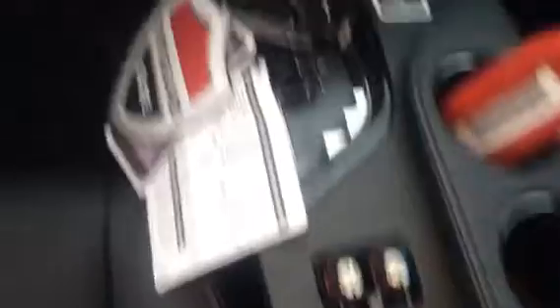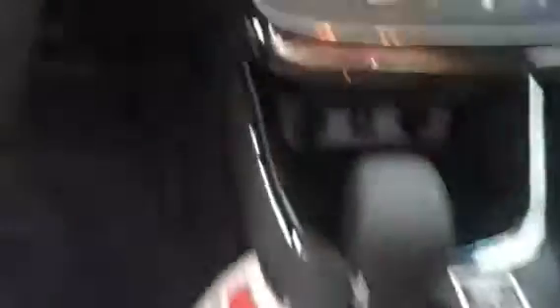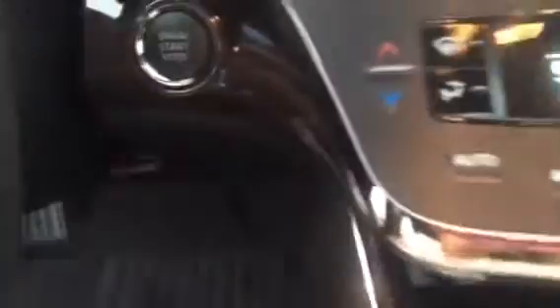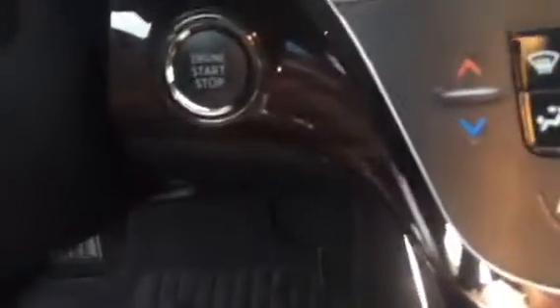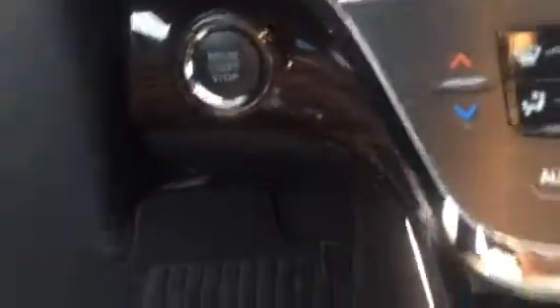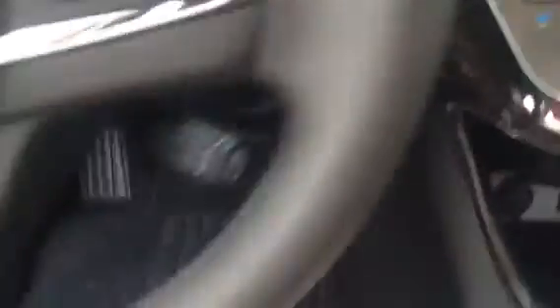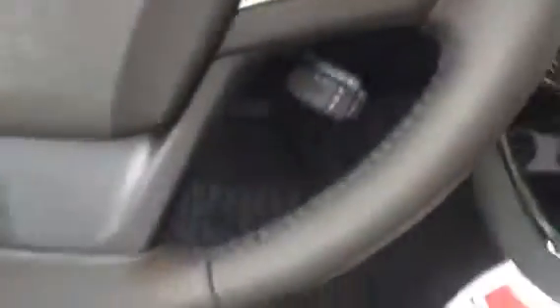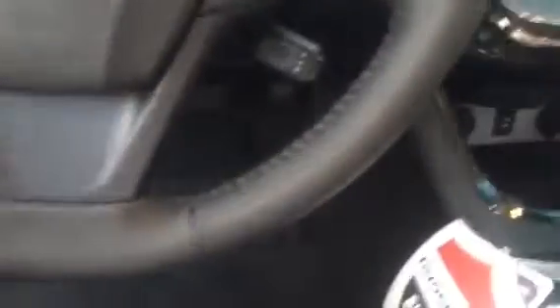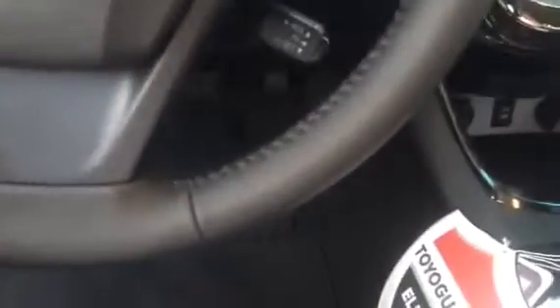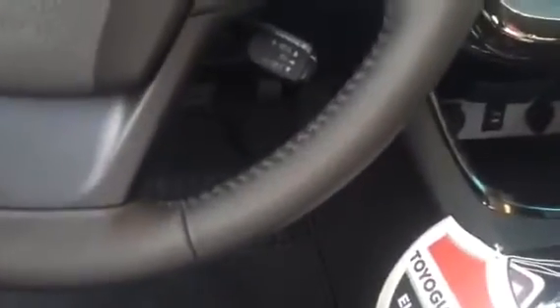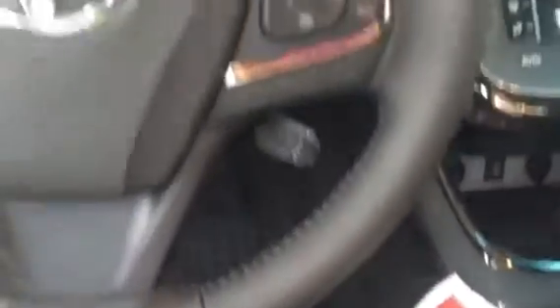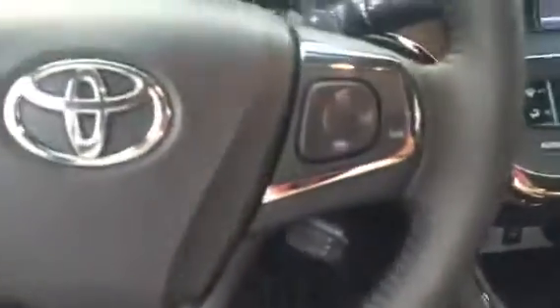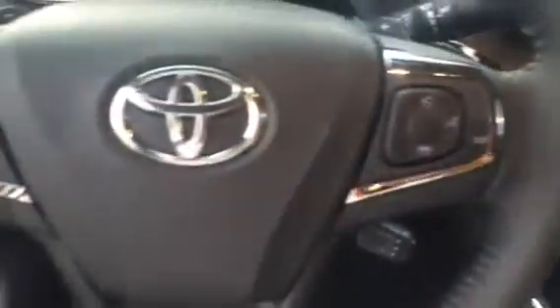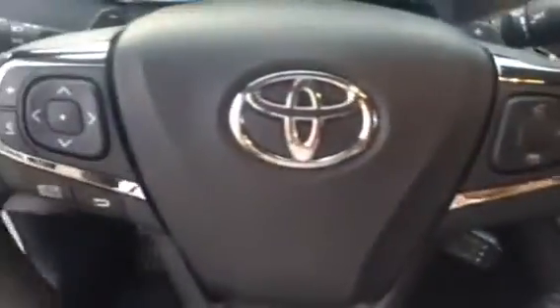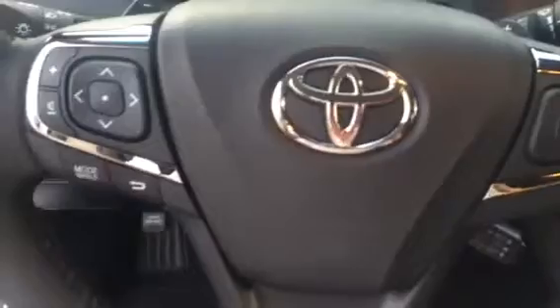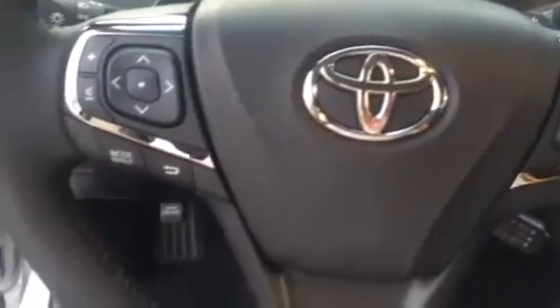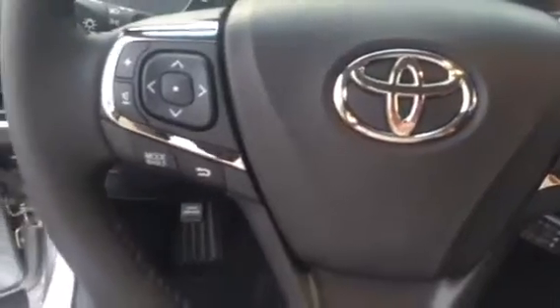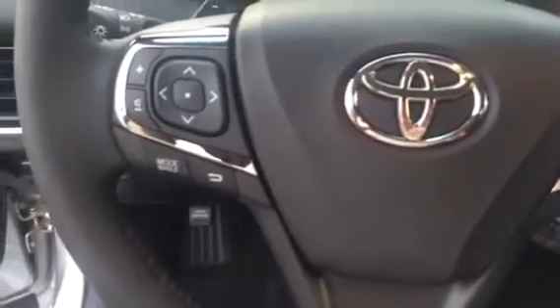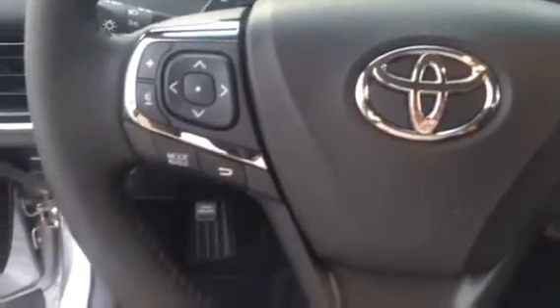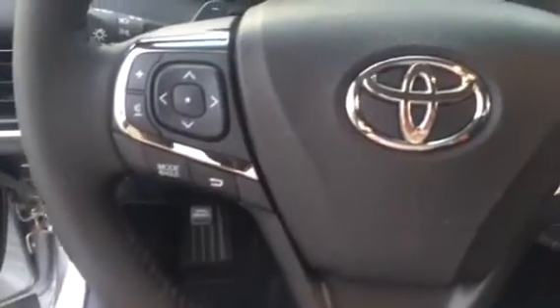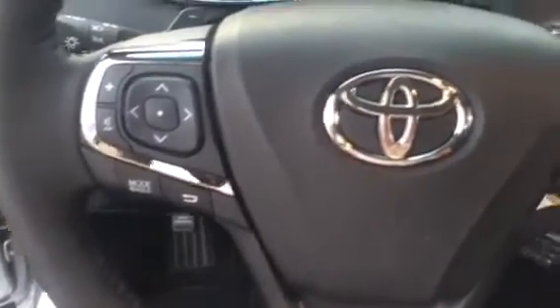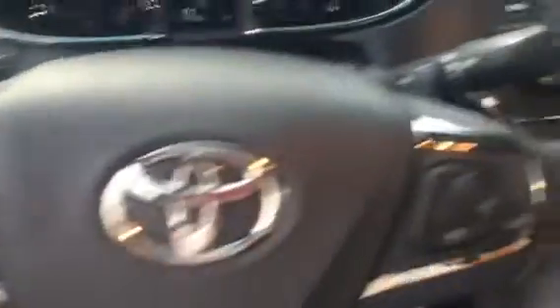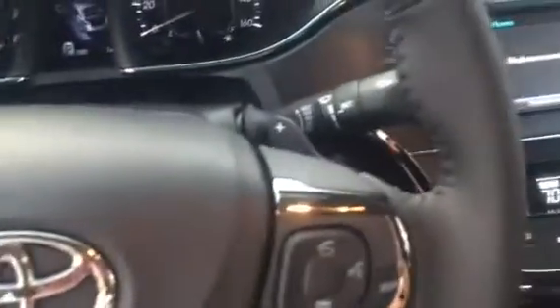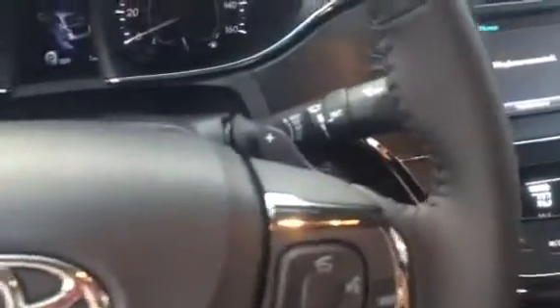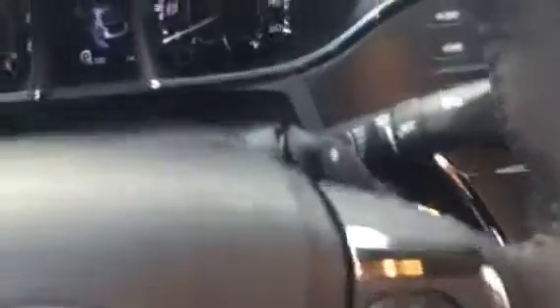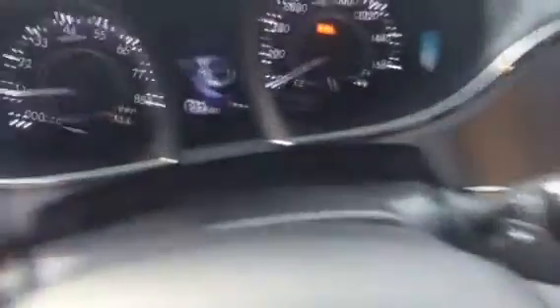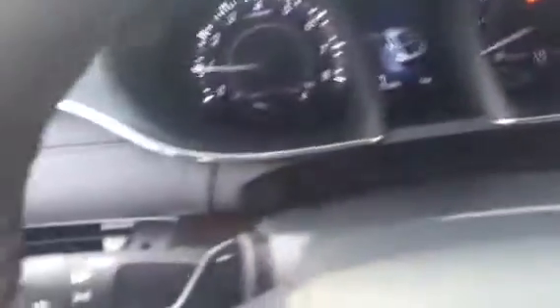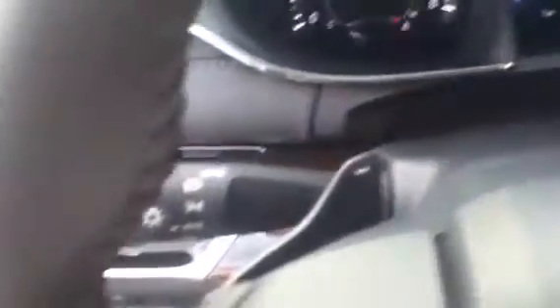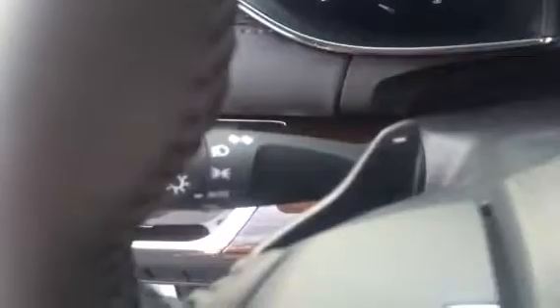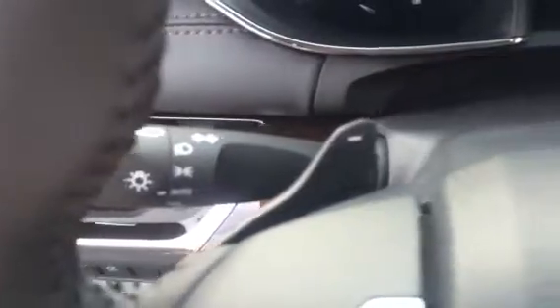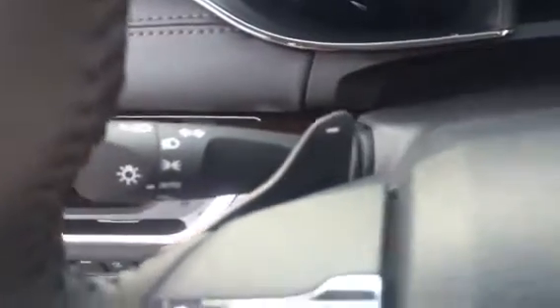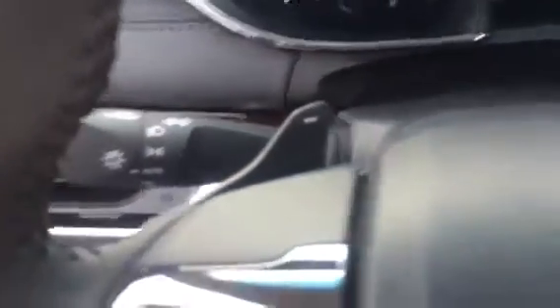It is the push button start. You have your cruise control. You also have your audio and Bluetooth controls on your steering. You have your intermittent wipers. You also have your automatic headlamps.